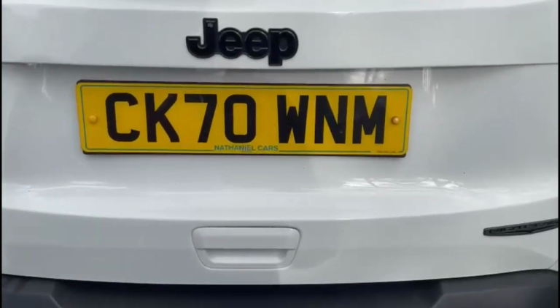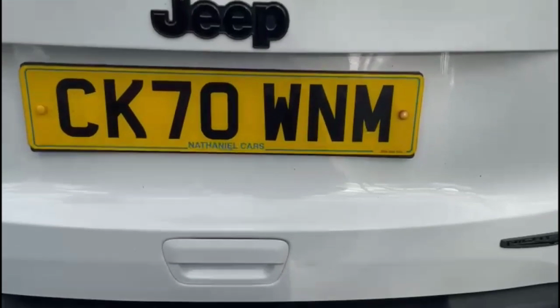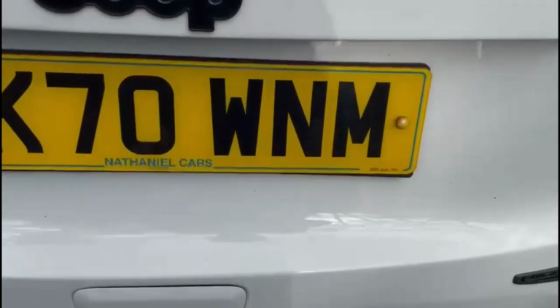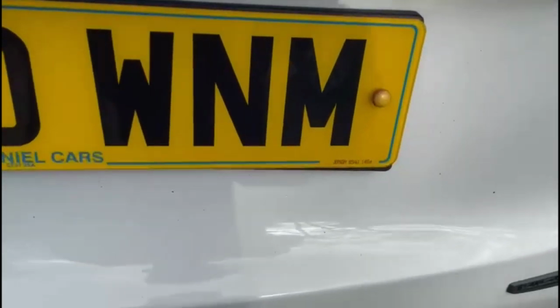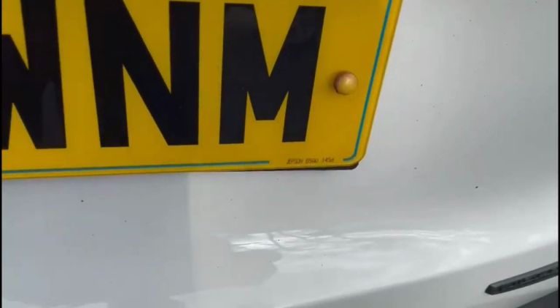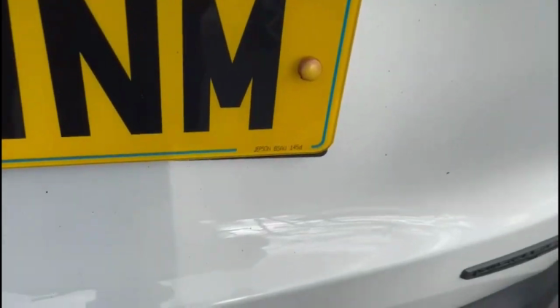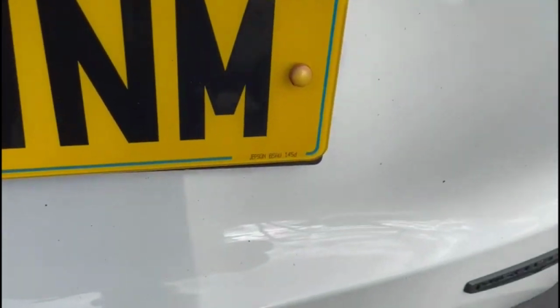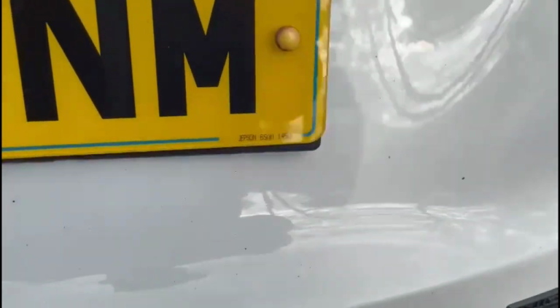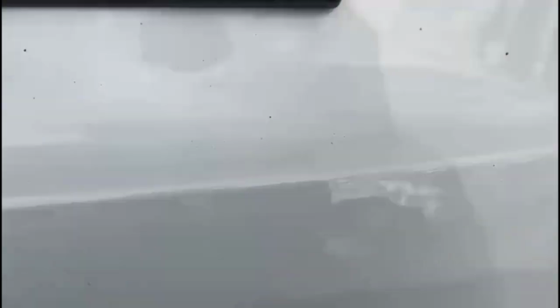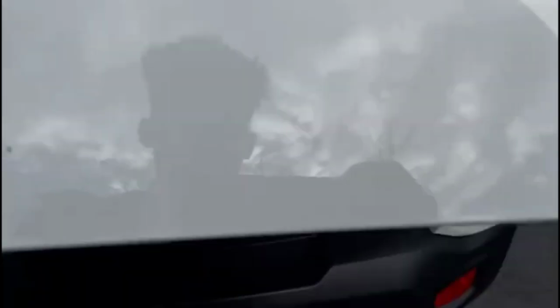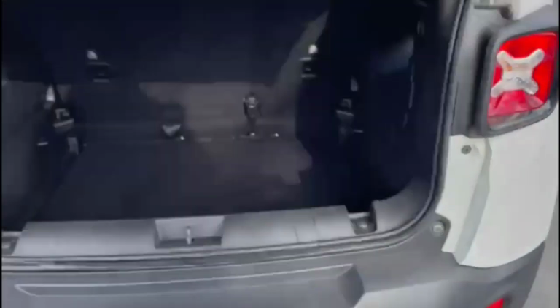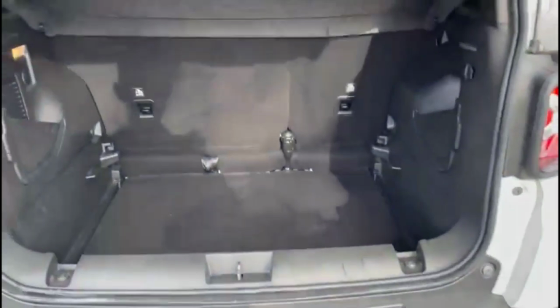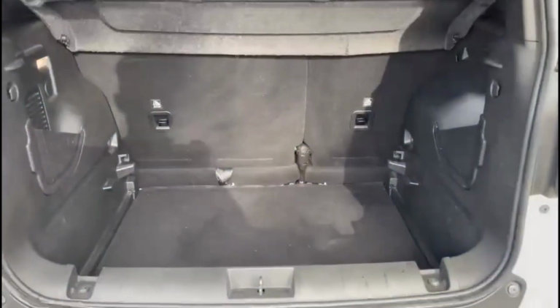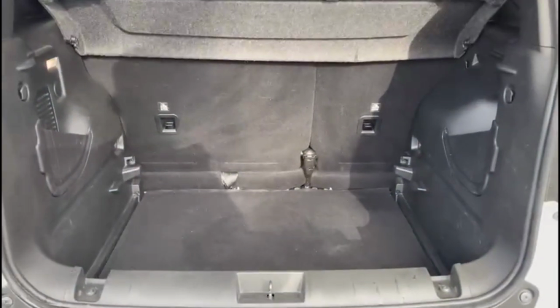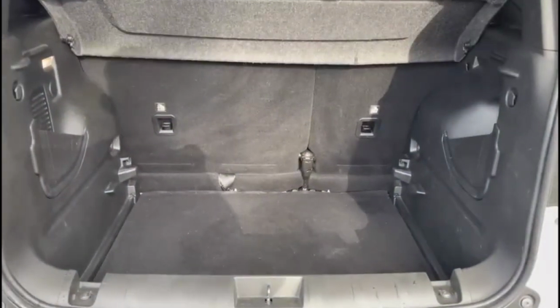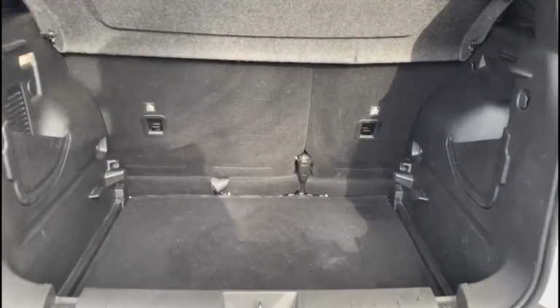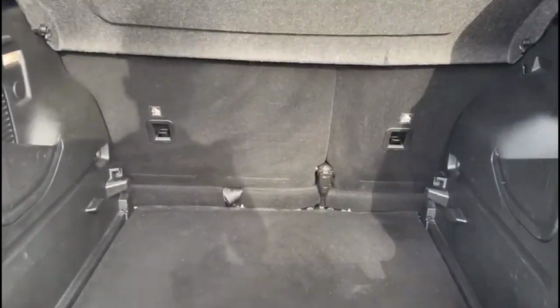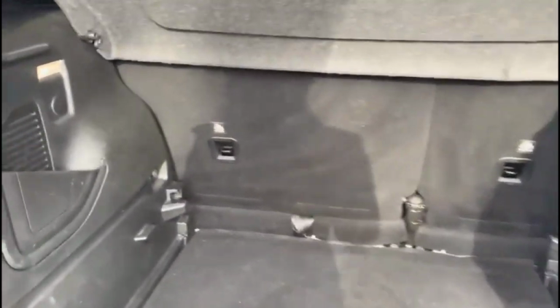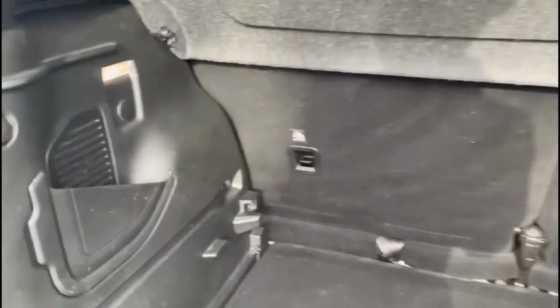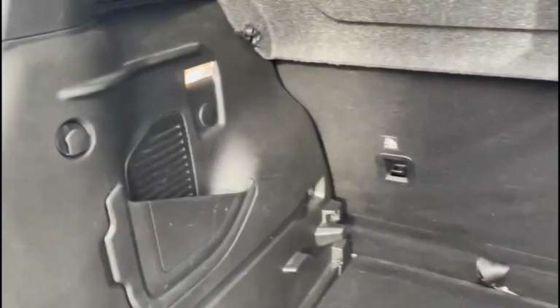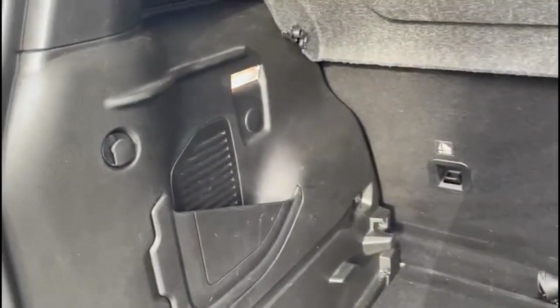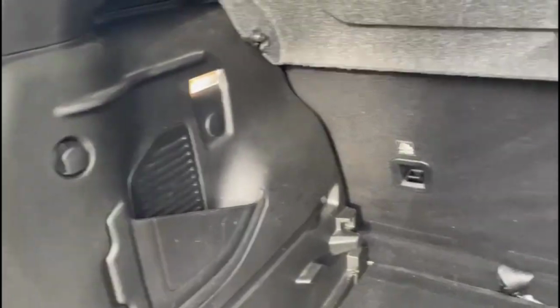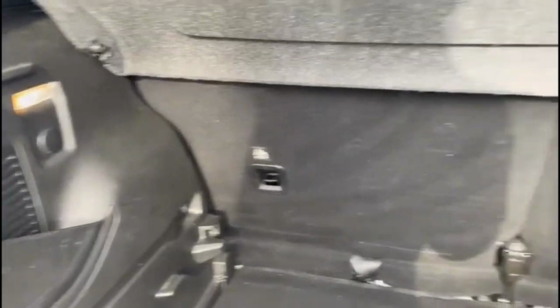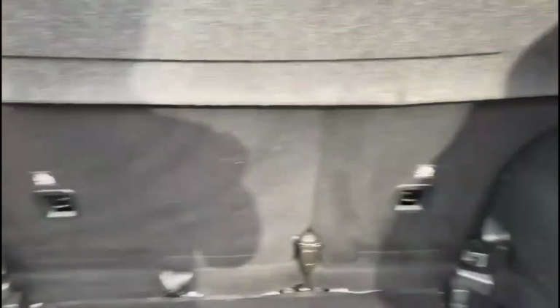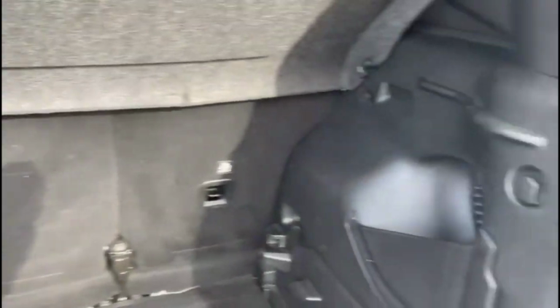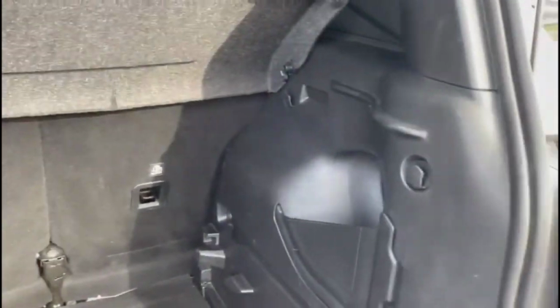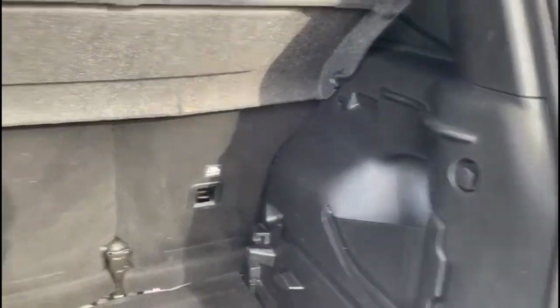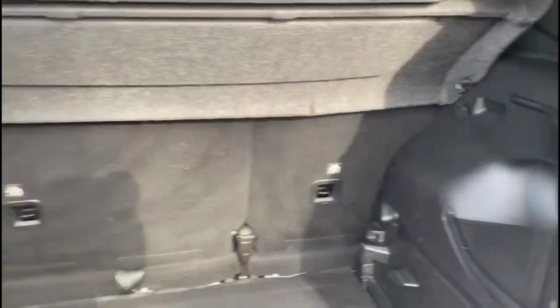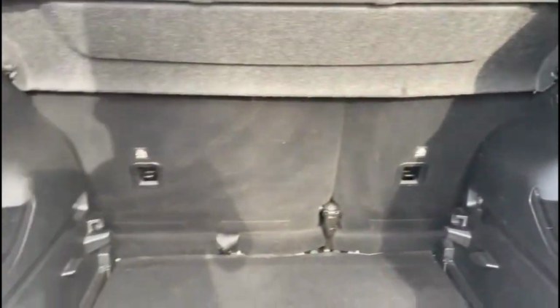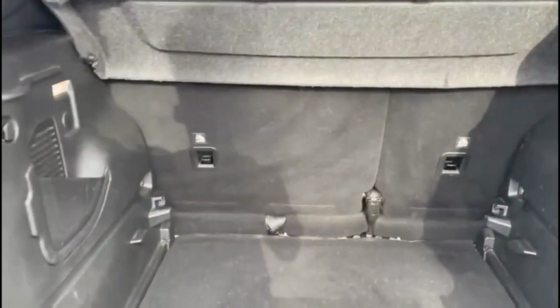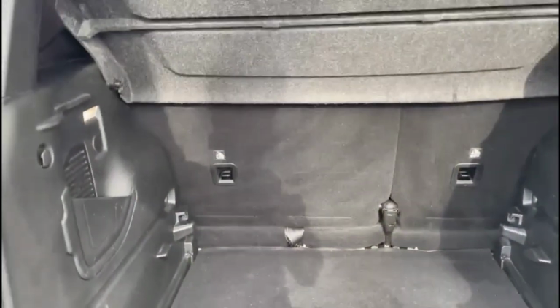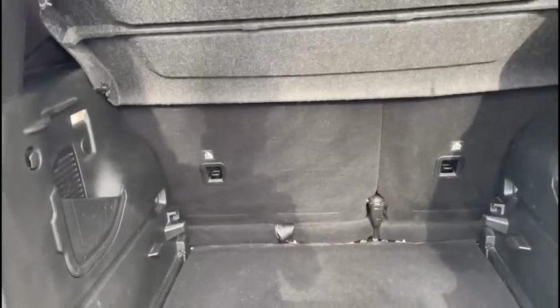As we open the tailgate you'll find a spacious boot with 60/40 split folding rear seats with top tether fixings as well.